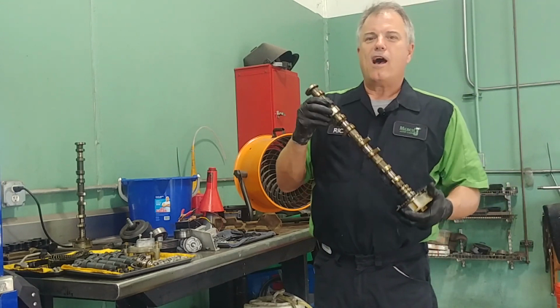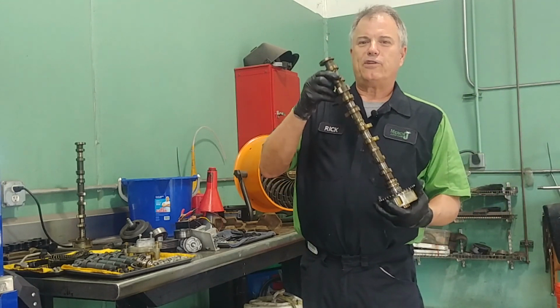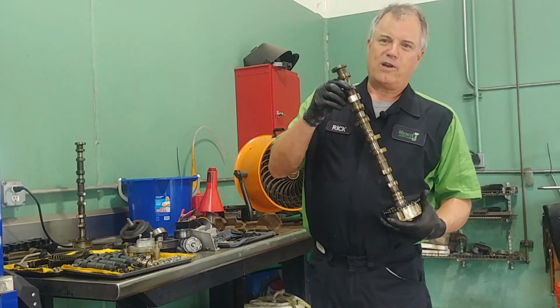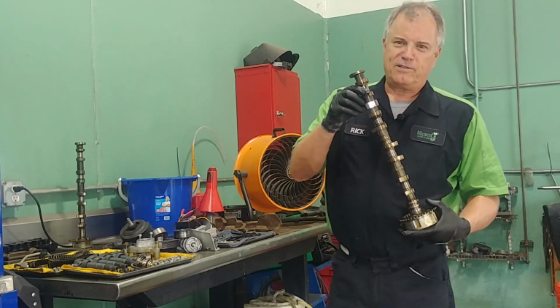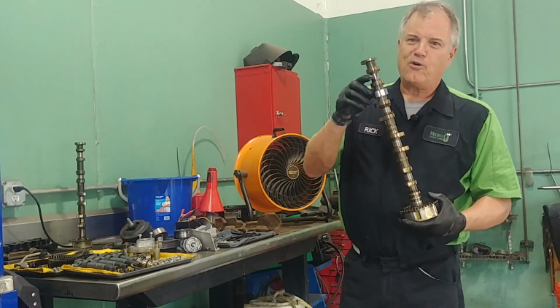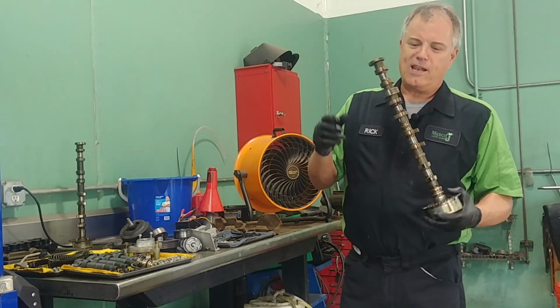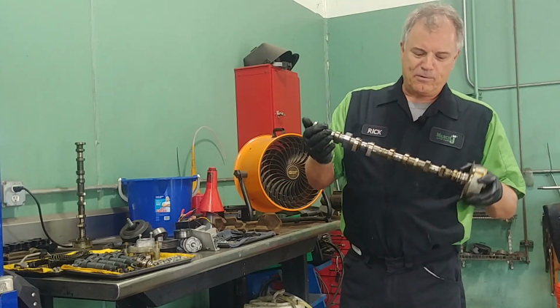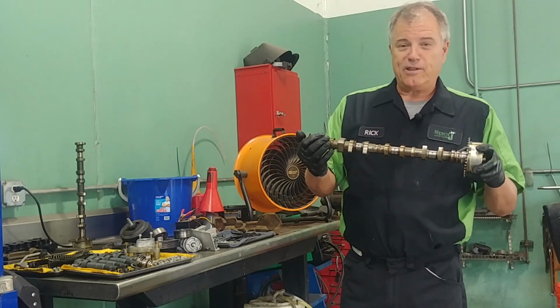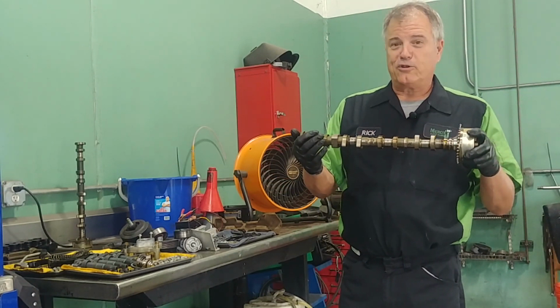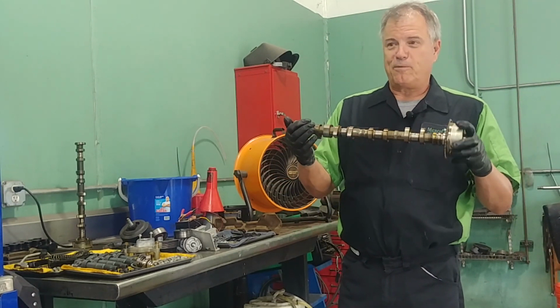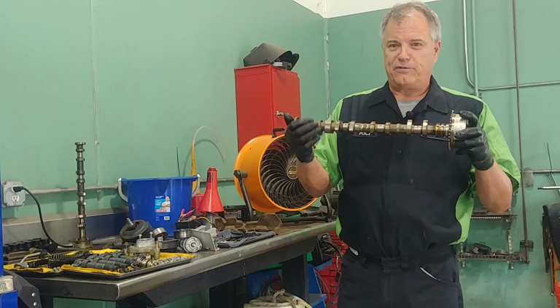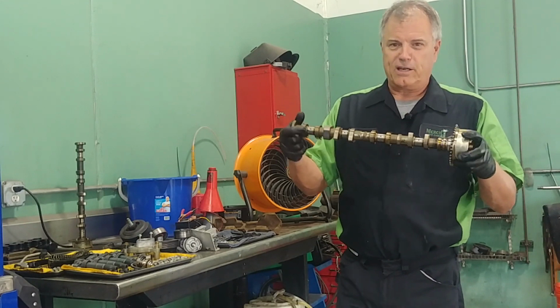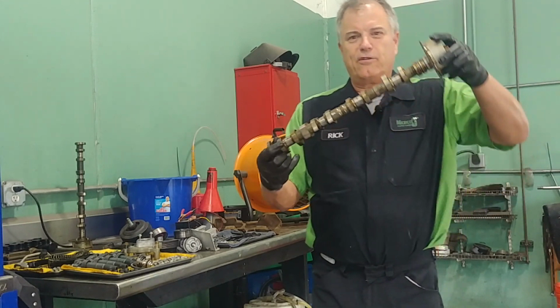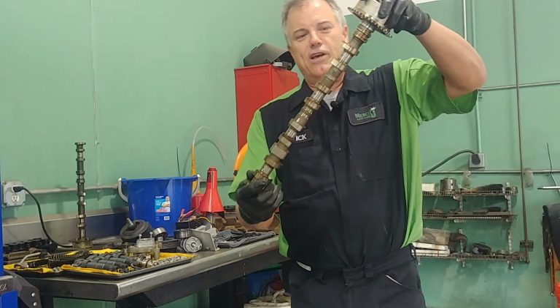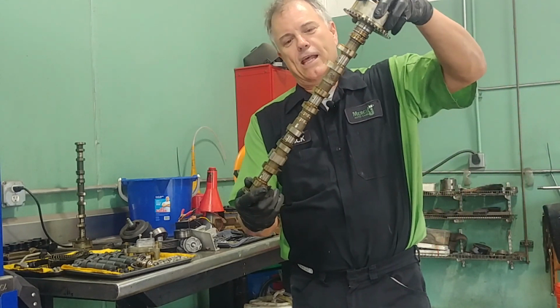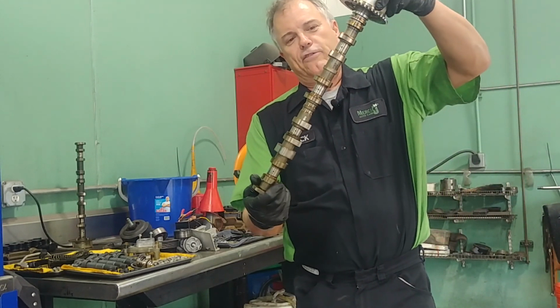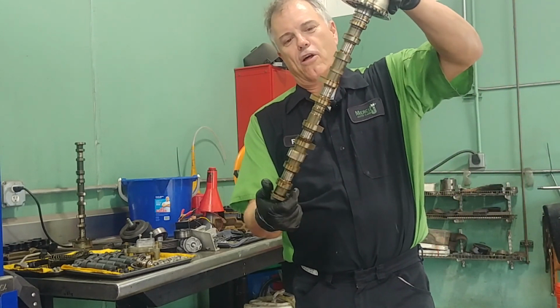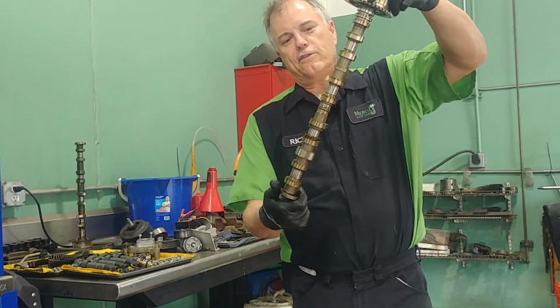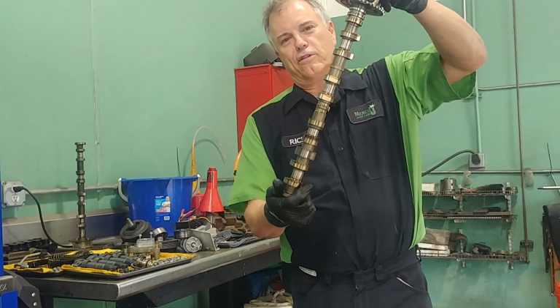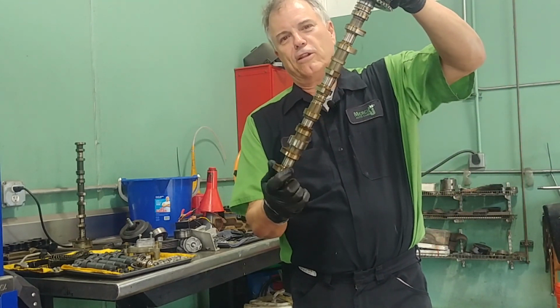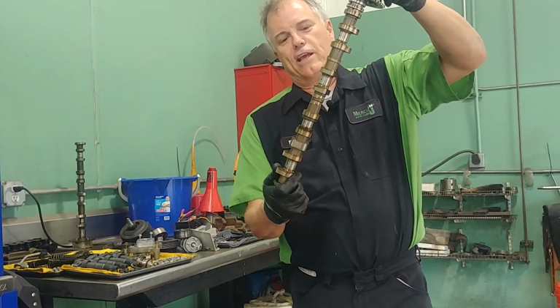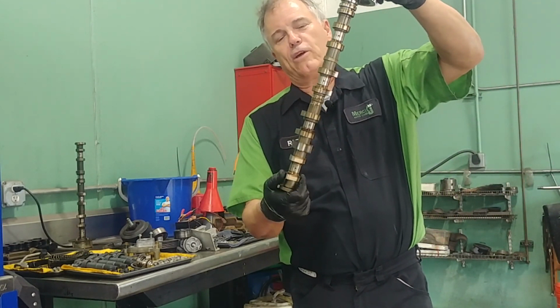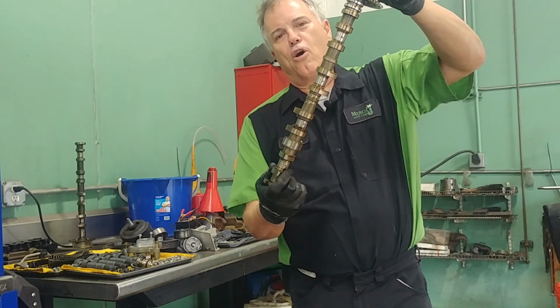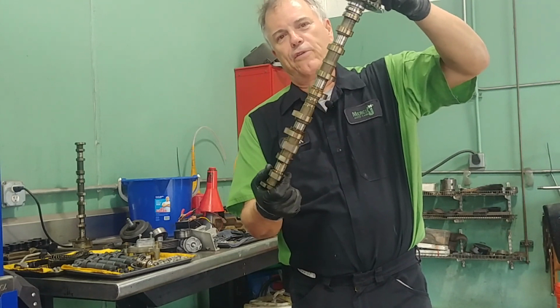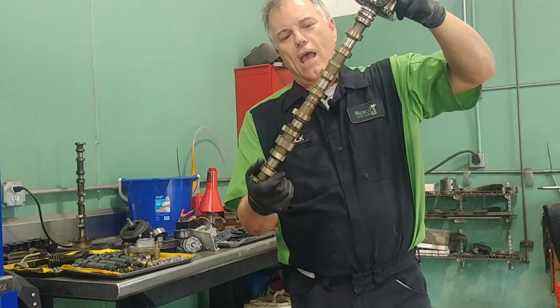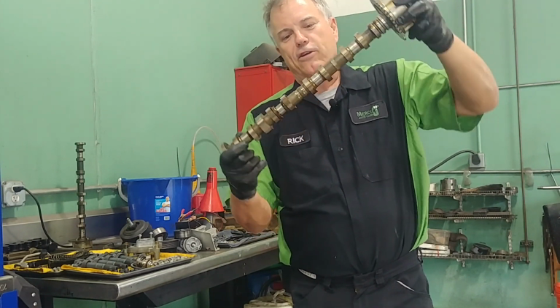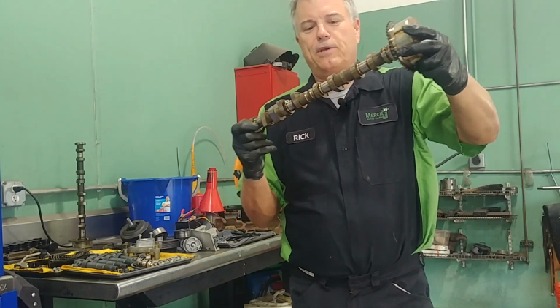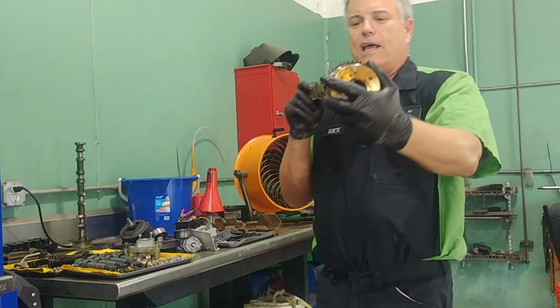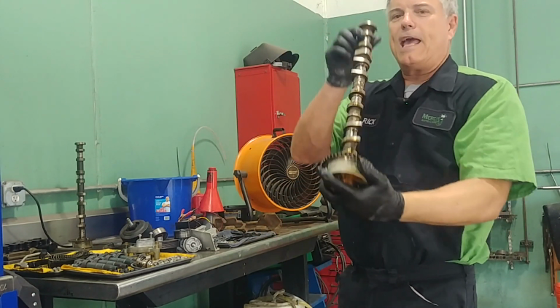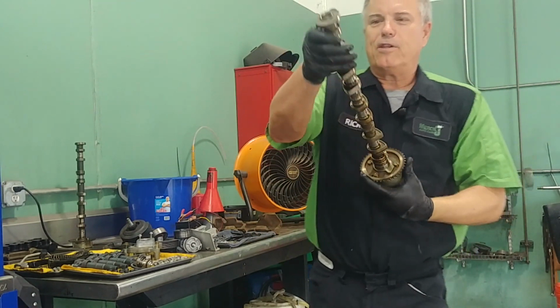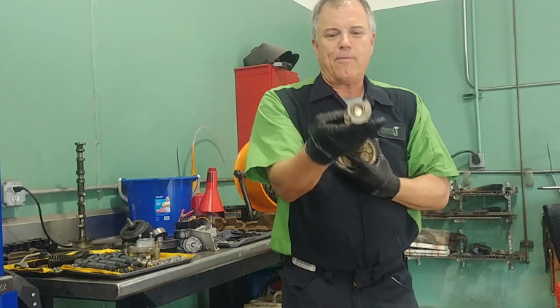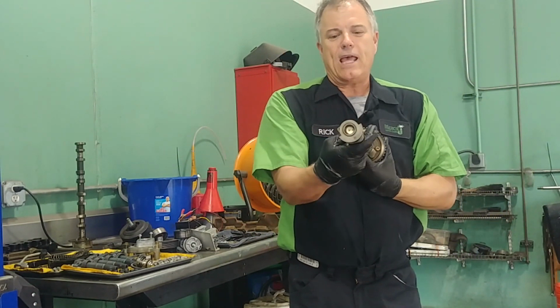We used to joke when I was in school that the technical term for a camshaft is a 'bumpy stick.' If you look at it, it's got all of these little things that we call lobes, and they're shaped kind of like an egg if you looked at them on end.